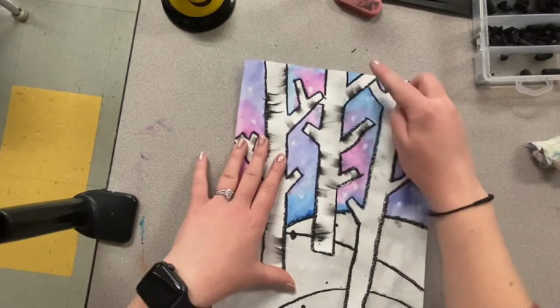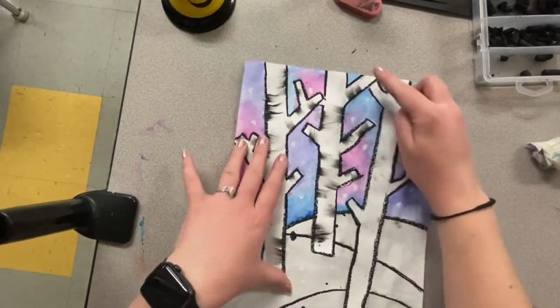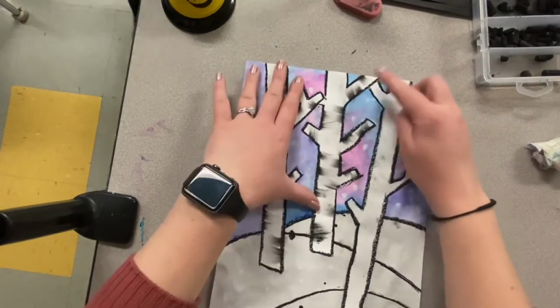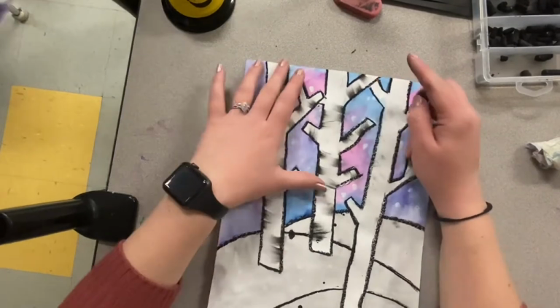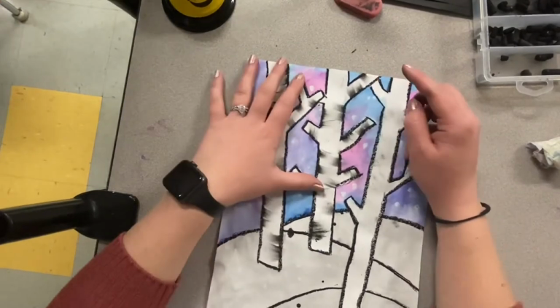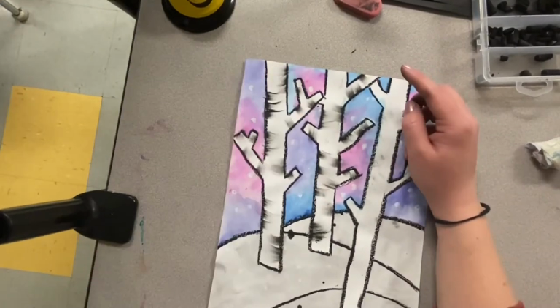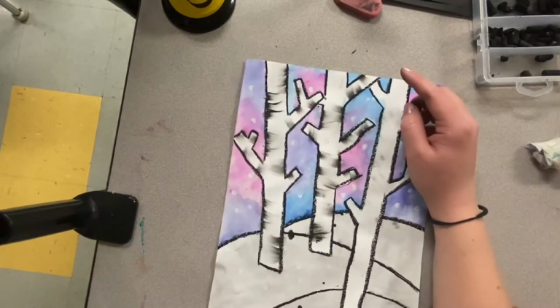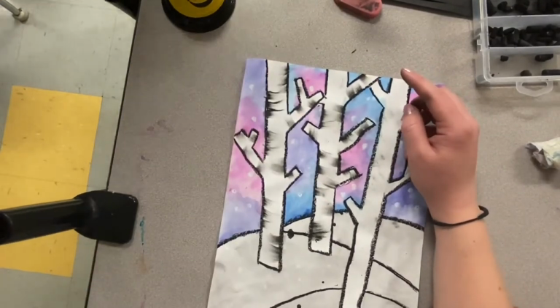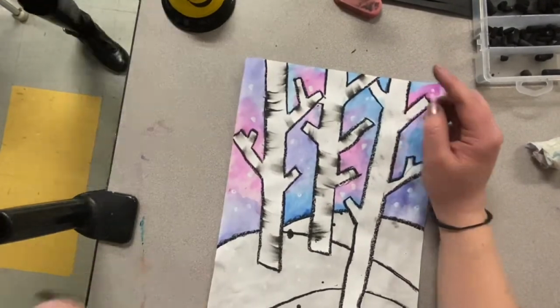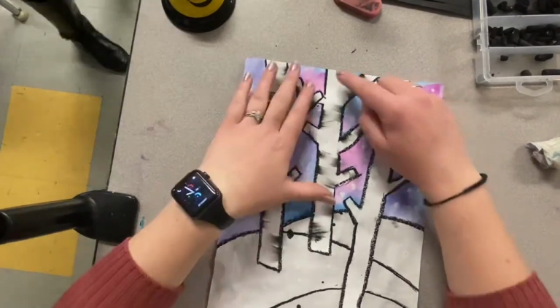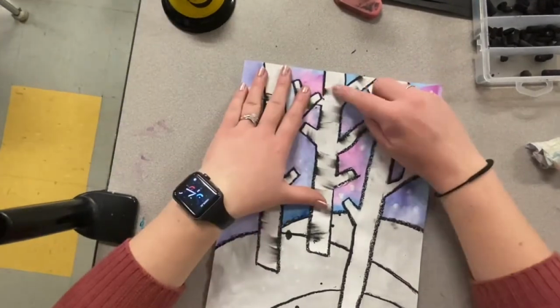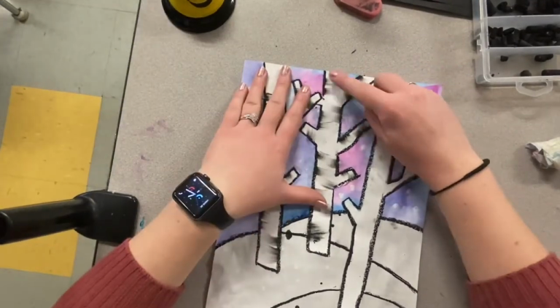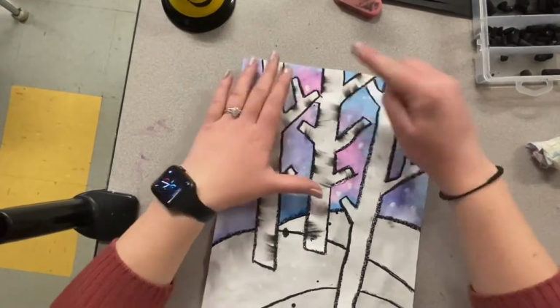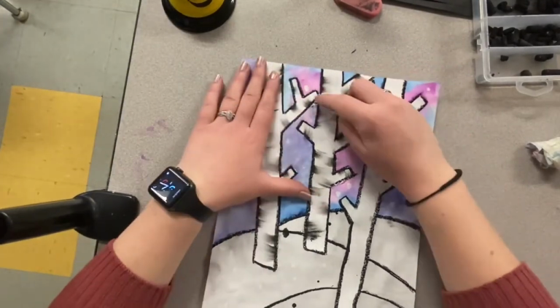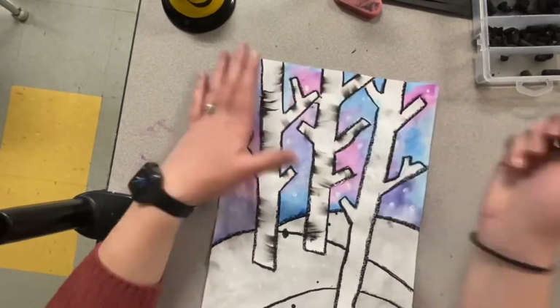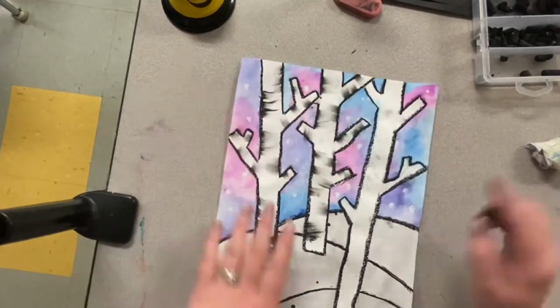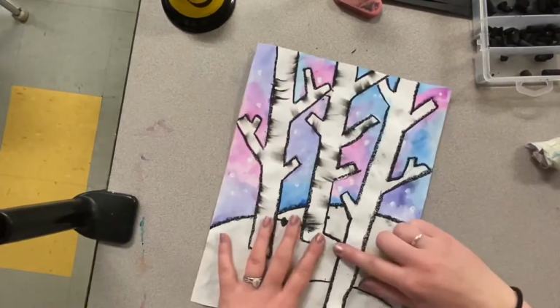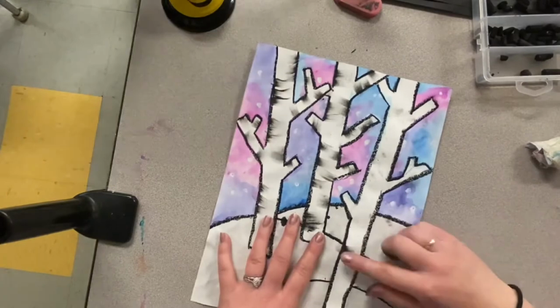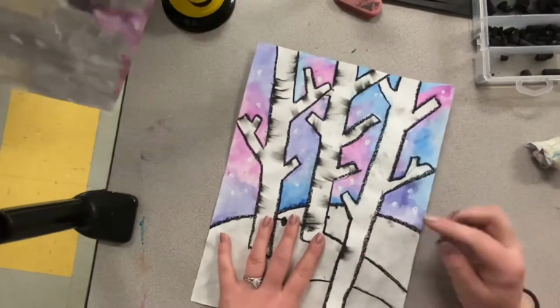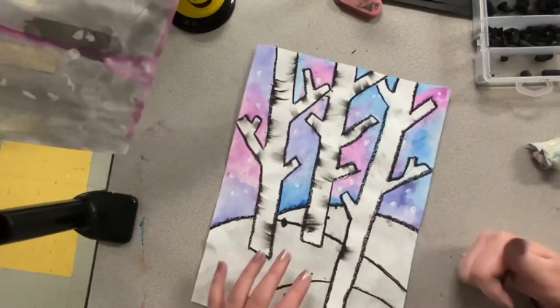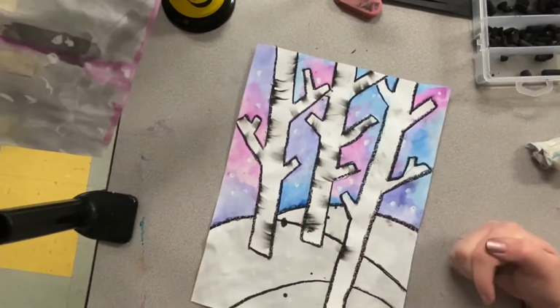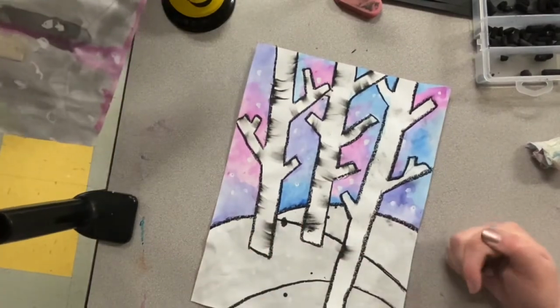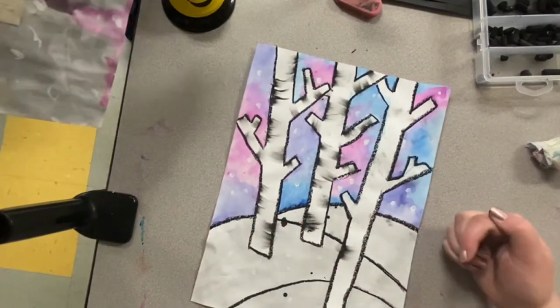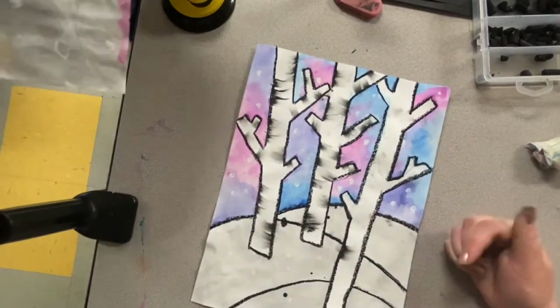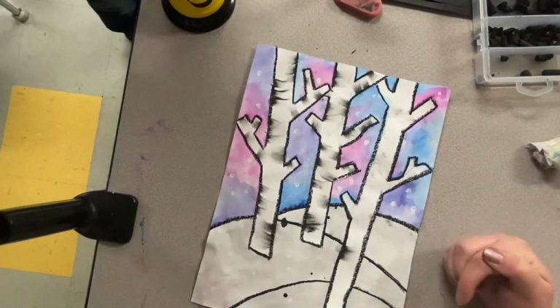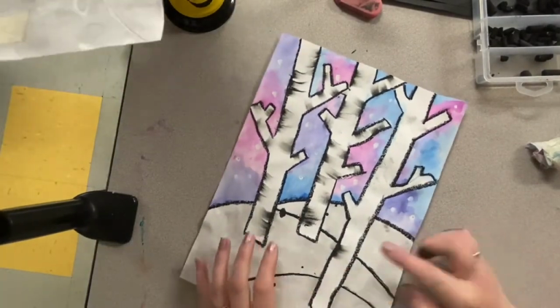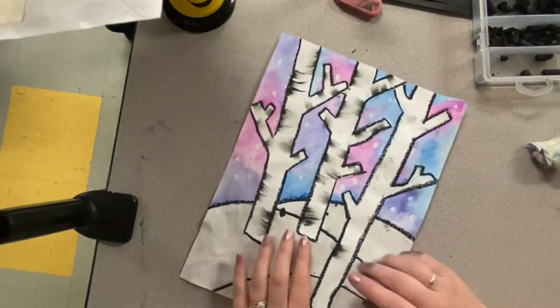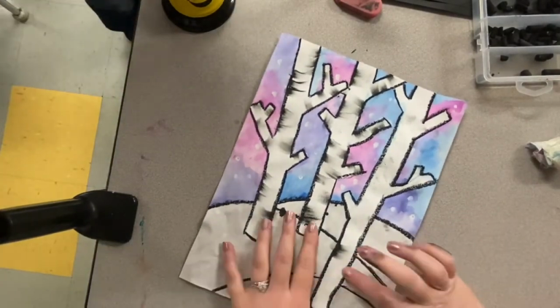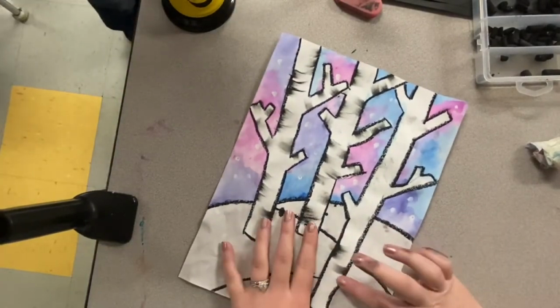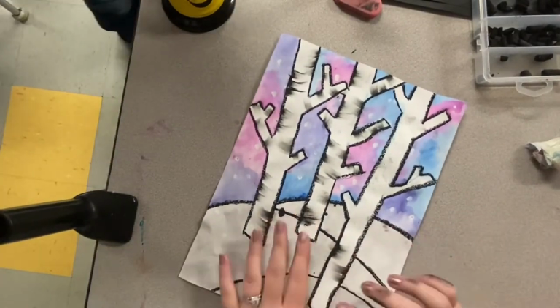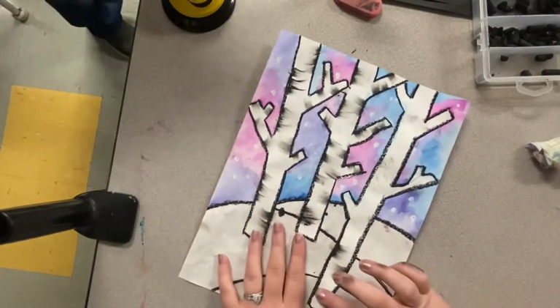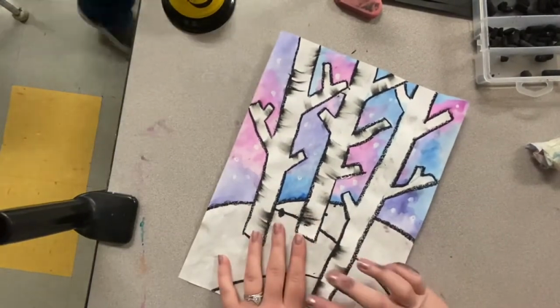Your trees should have a lot of white spots and dark spots. That is going to give it that birch tree look.